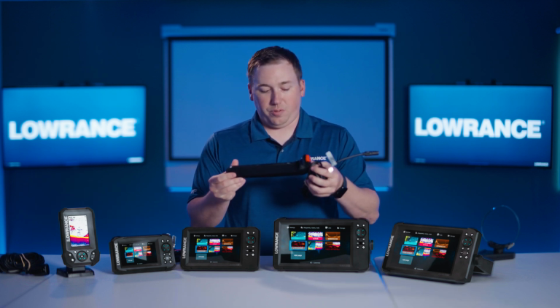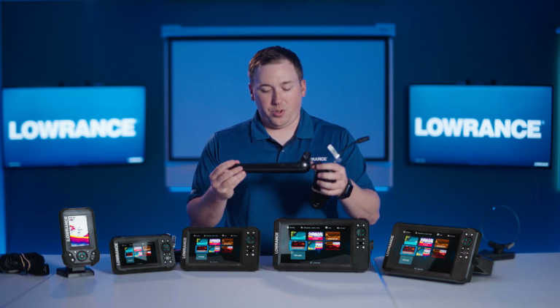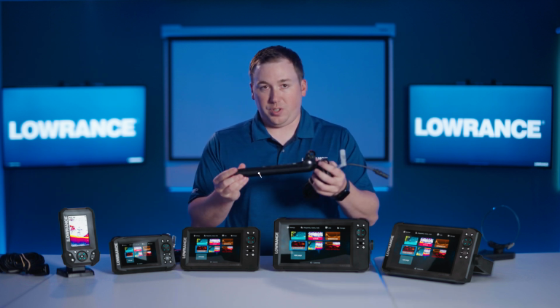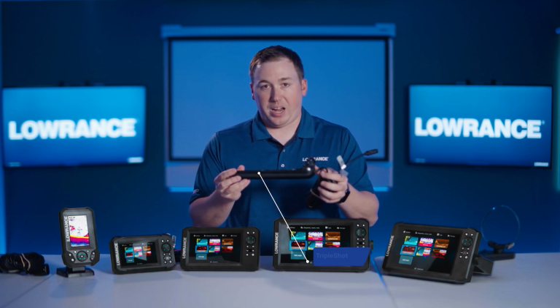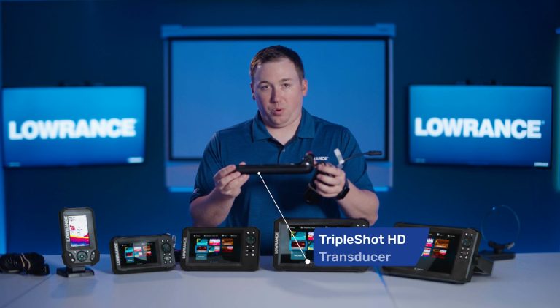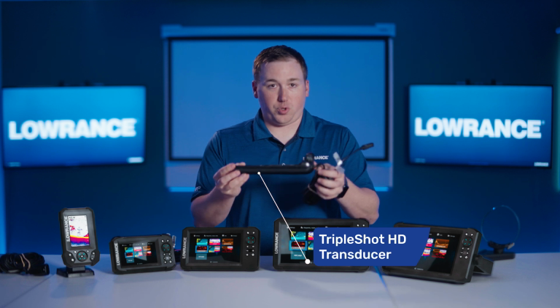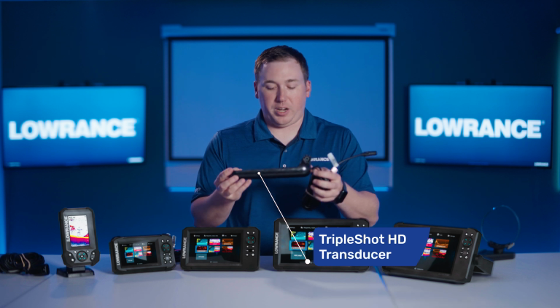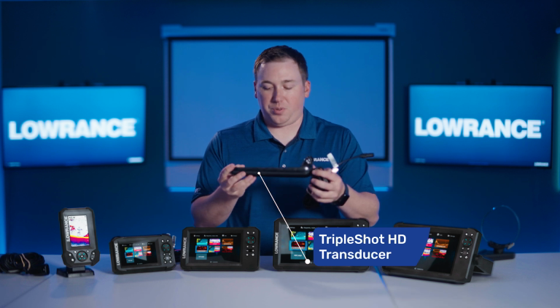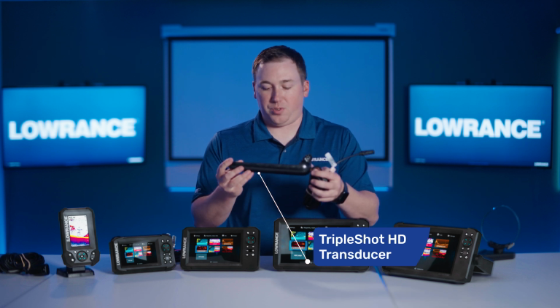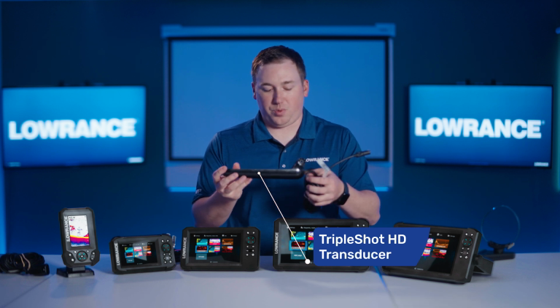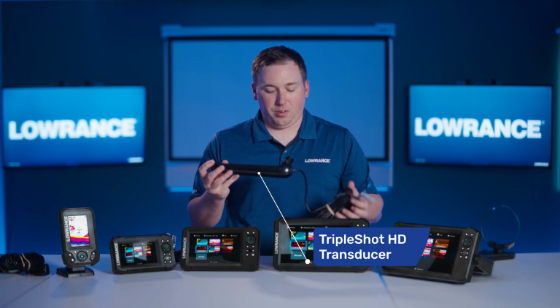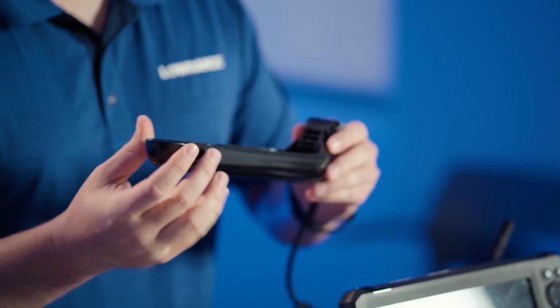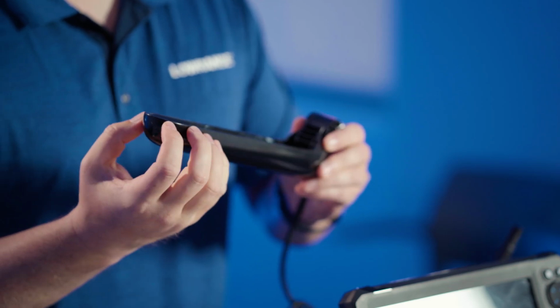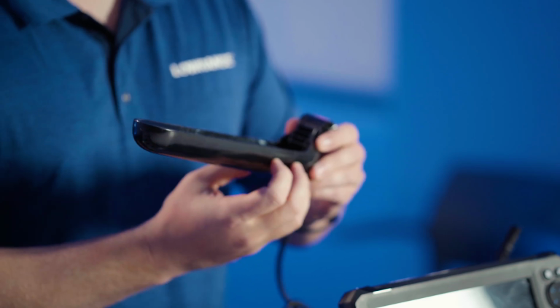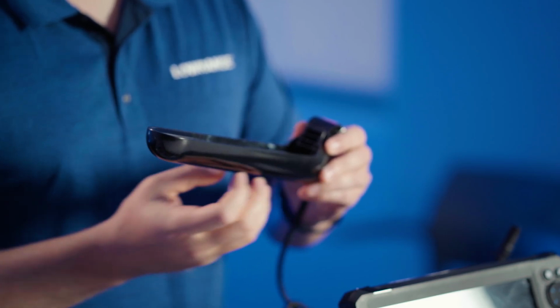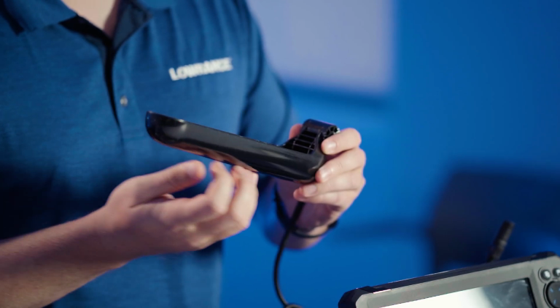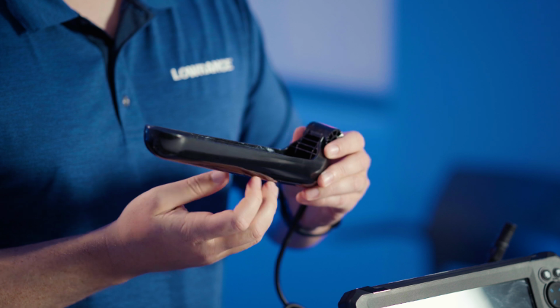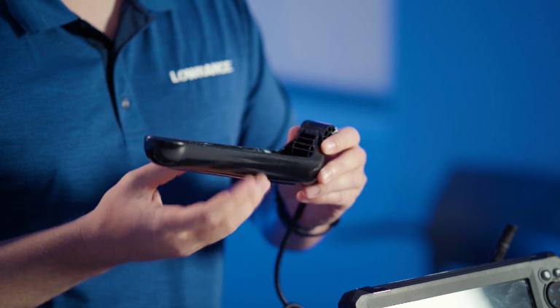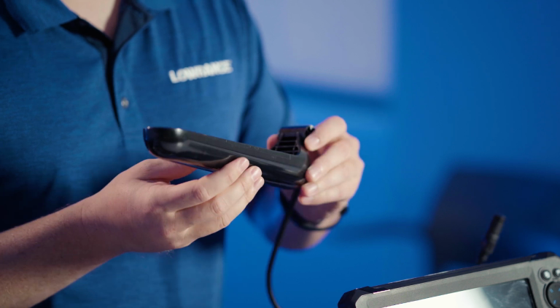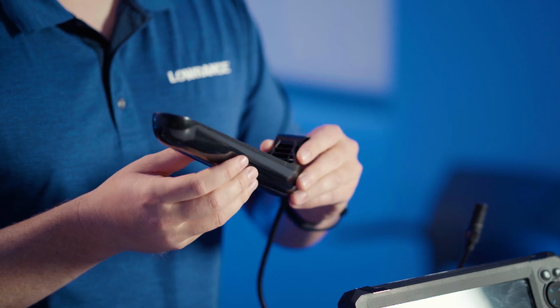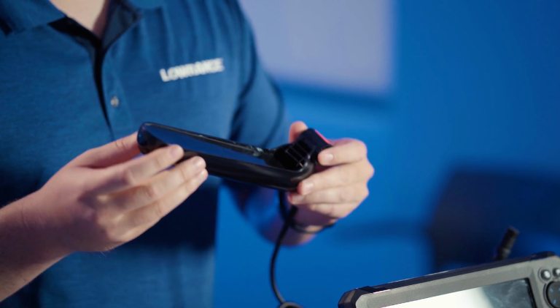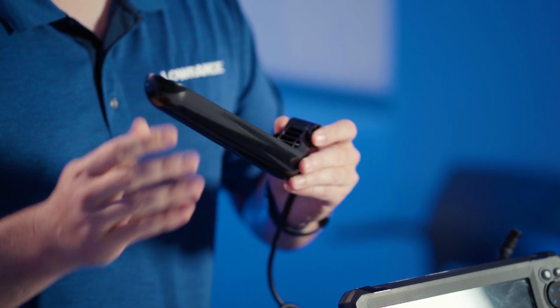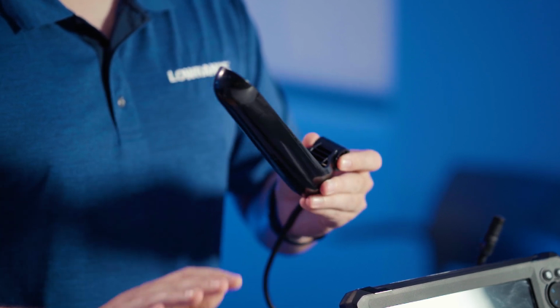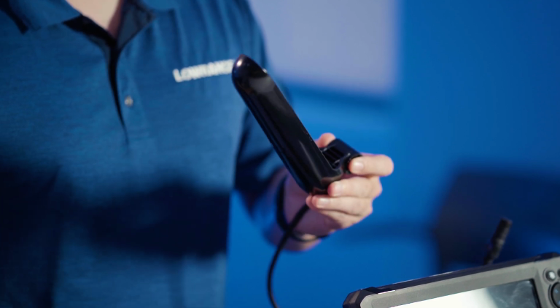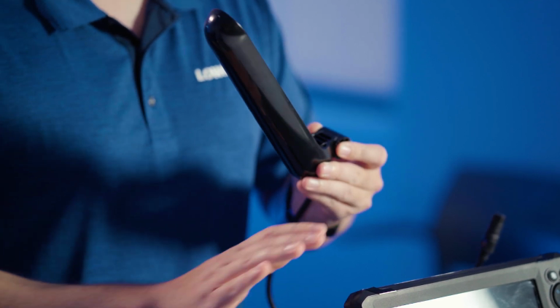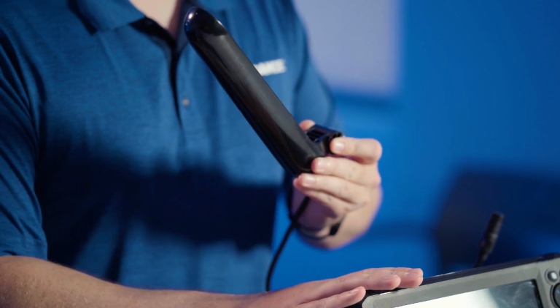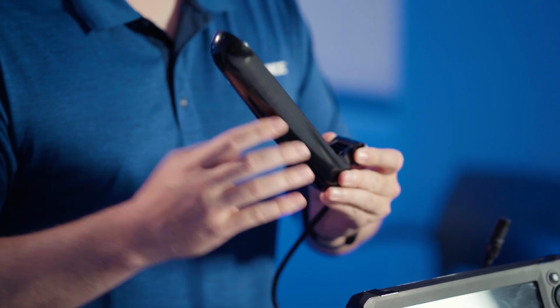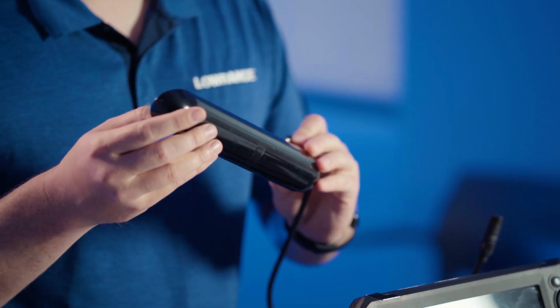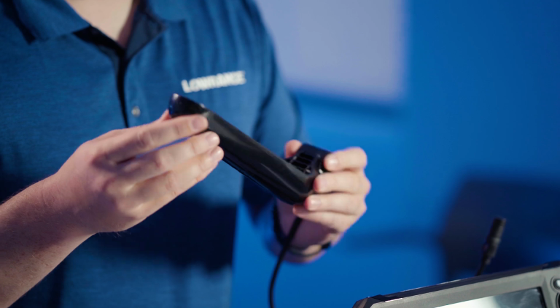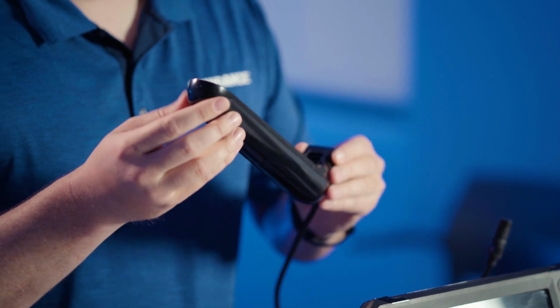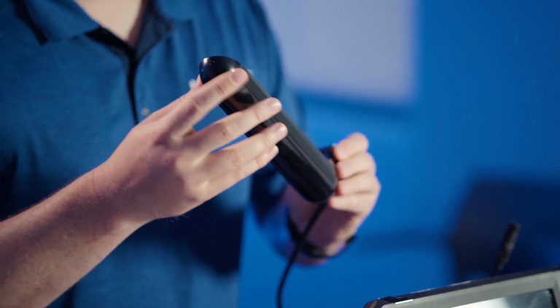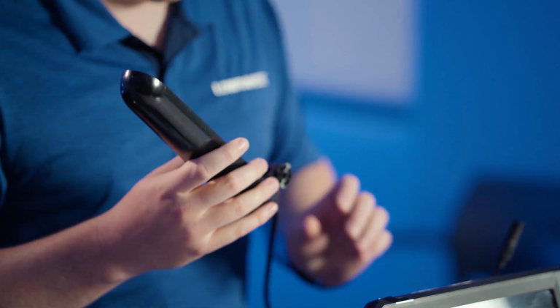You'll find those most of the time packed with what we call our Triple Shot HD transducer. That's this one right here. This includes elements for sidescan, downscan, as well as CHIRP sonar. All models of the 7 and the regular 9-inch Eagle are compatible with this transducer.